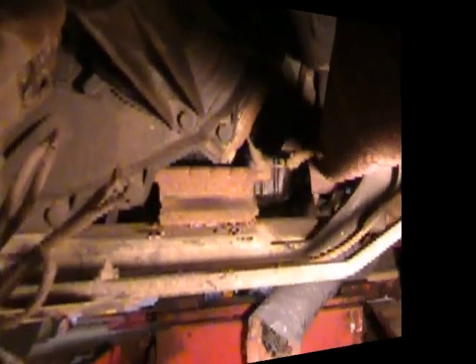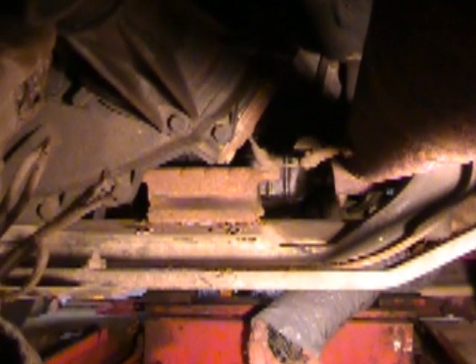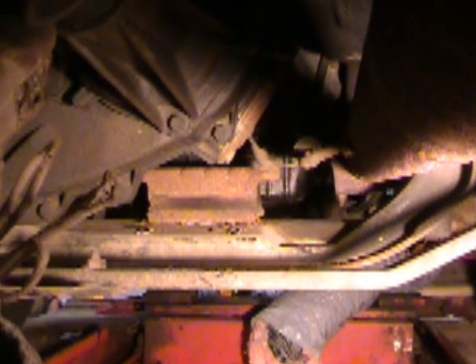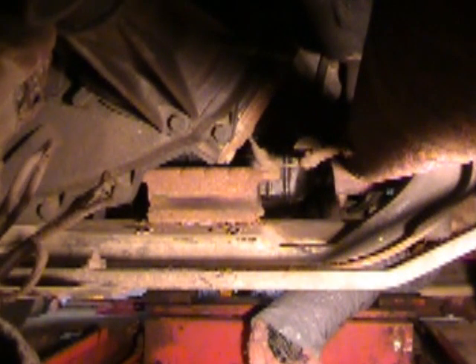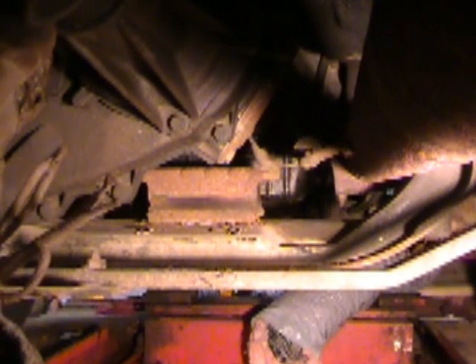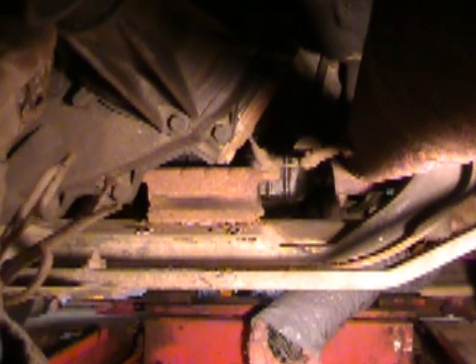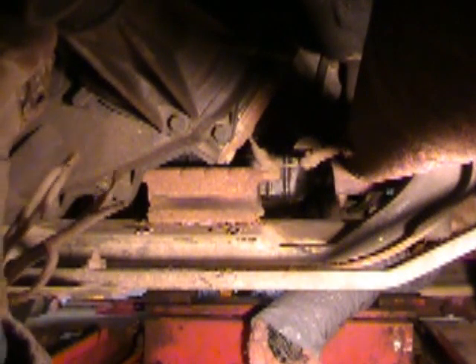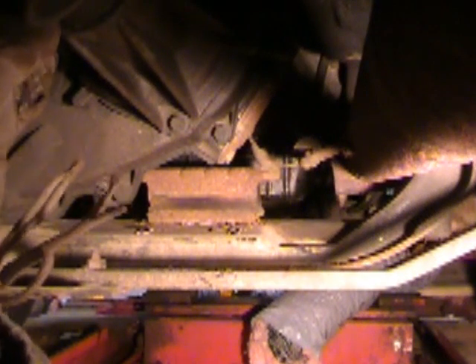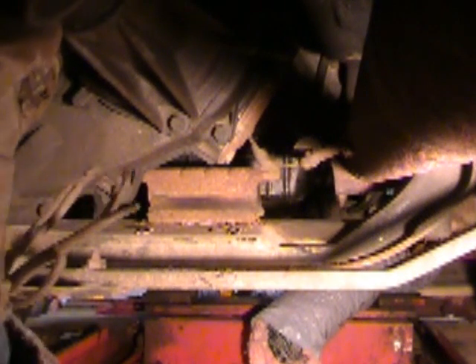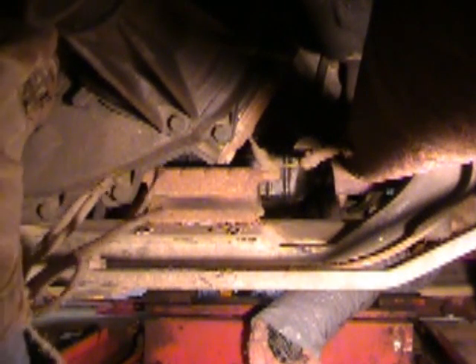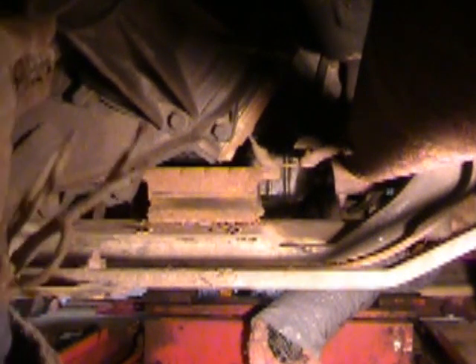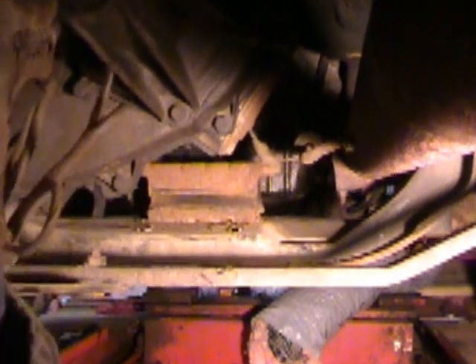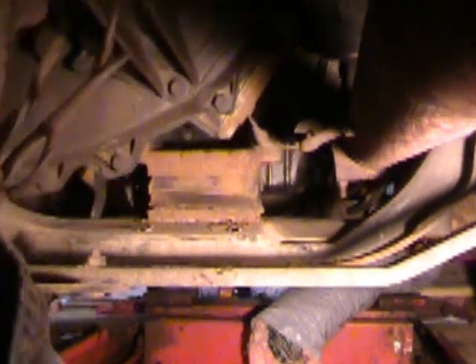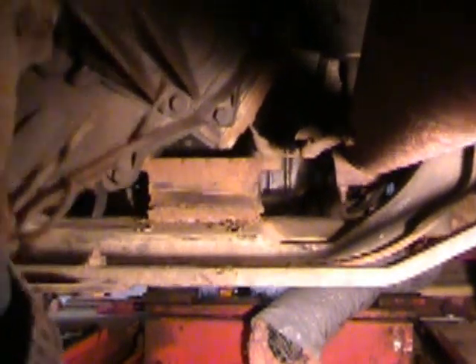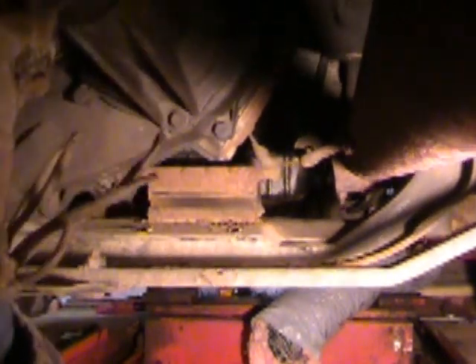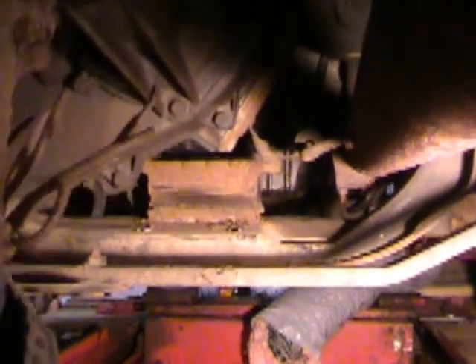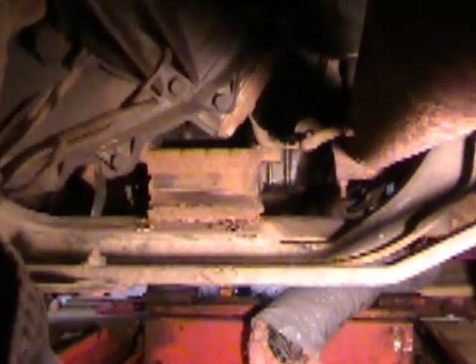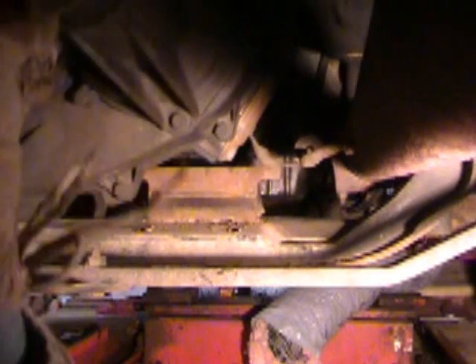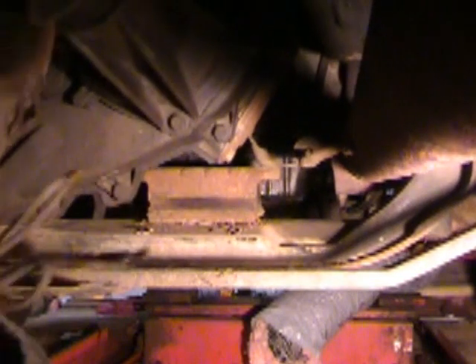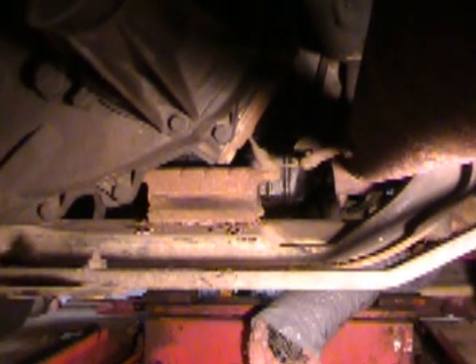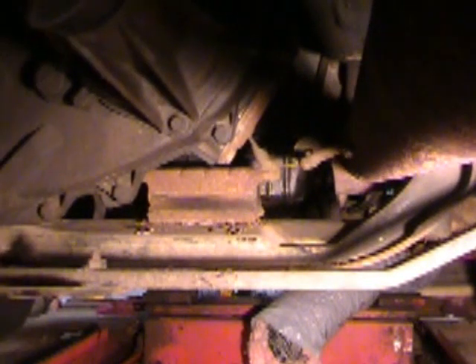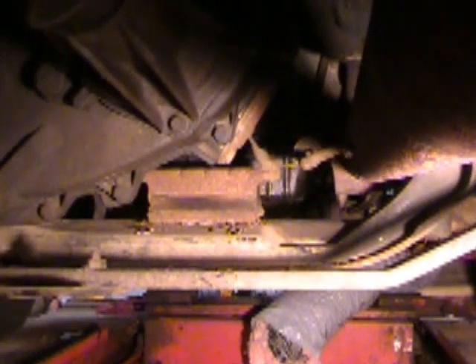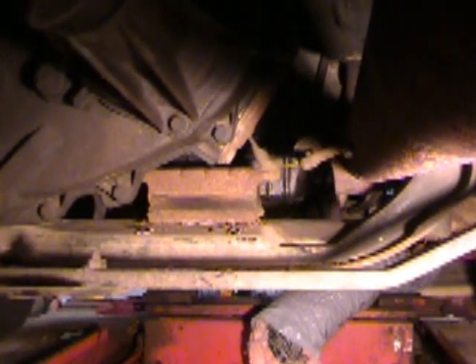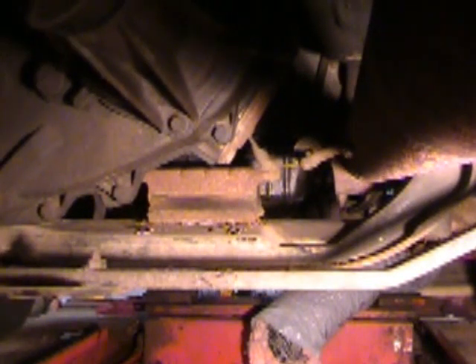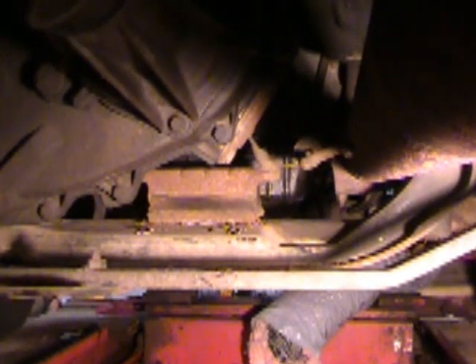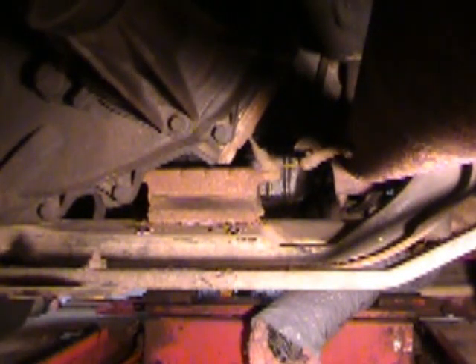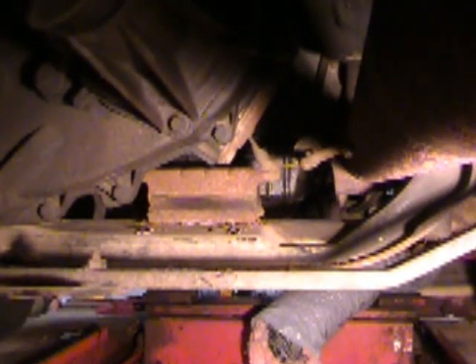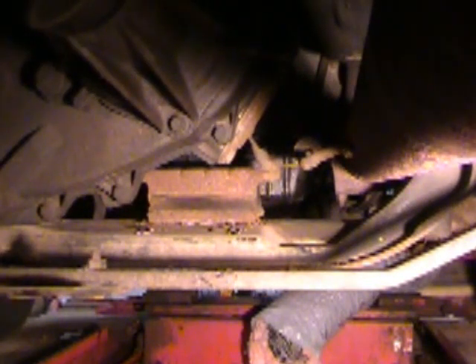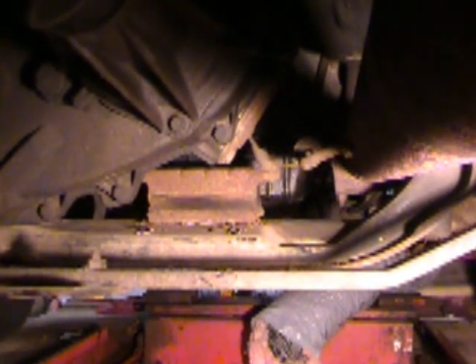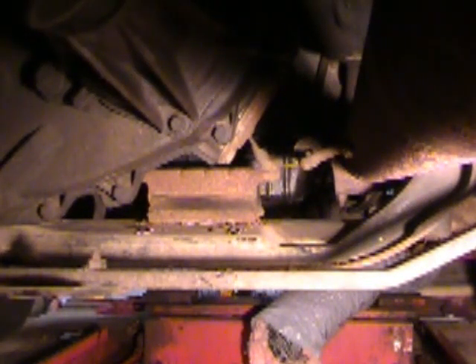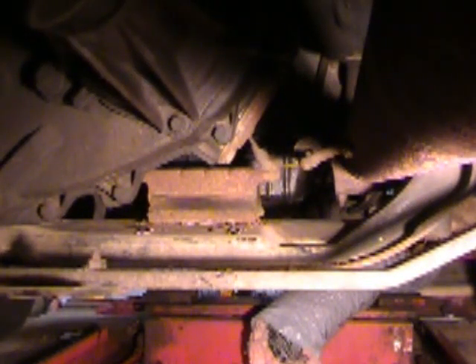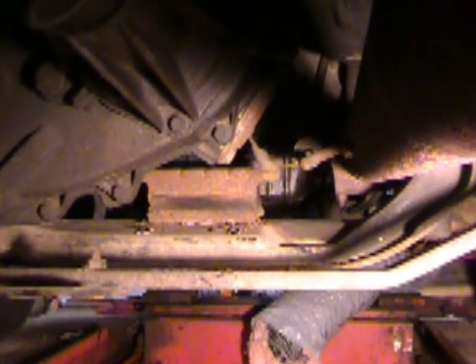Does your transmission mount look like this? Then you've got a problem. Stick around and I'll show you how to replace it.